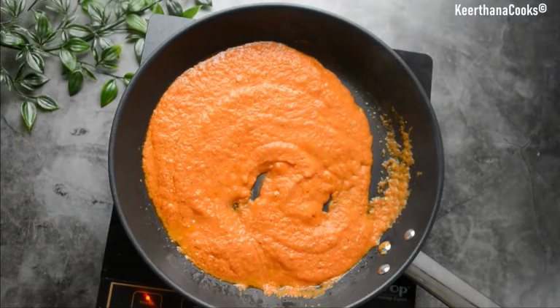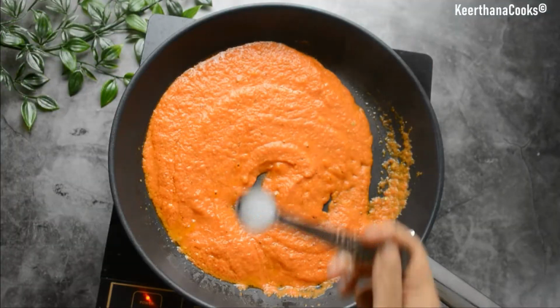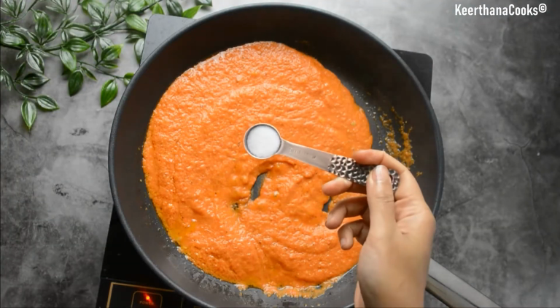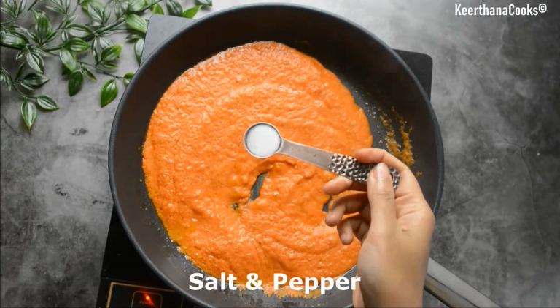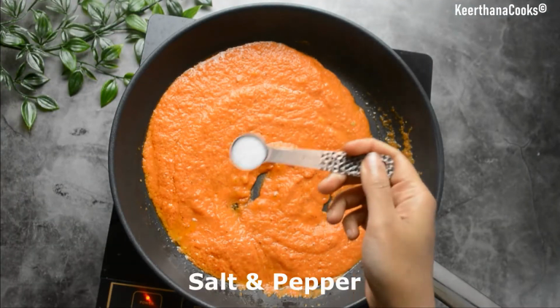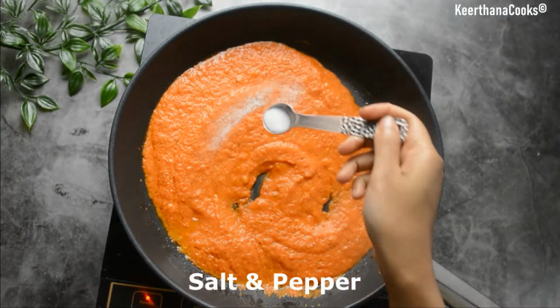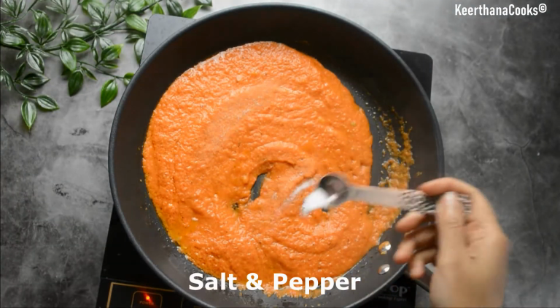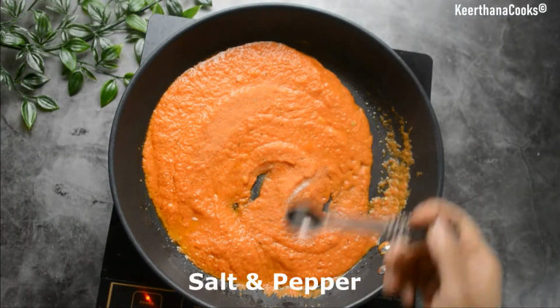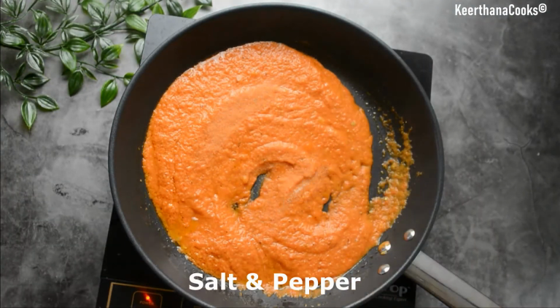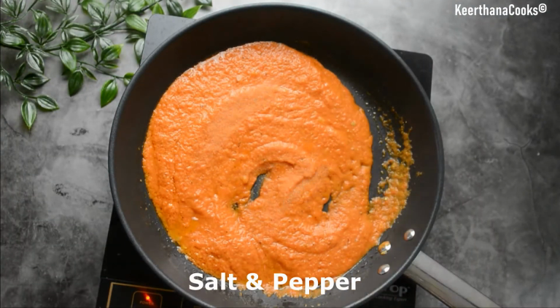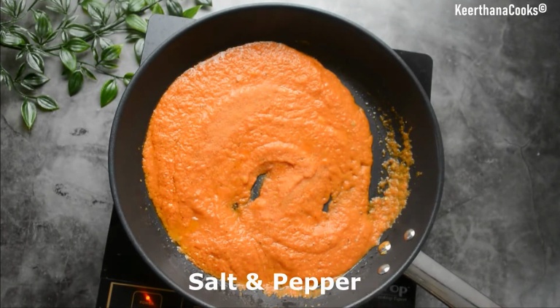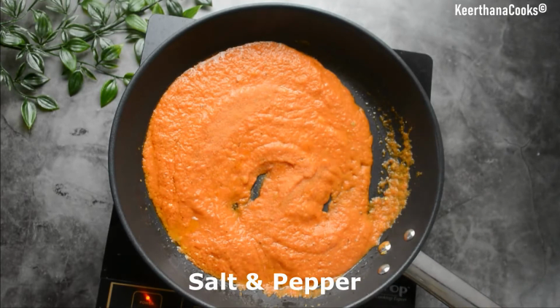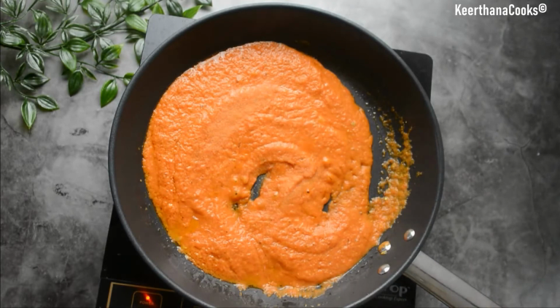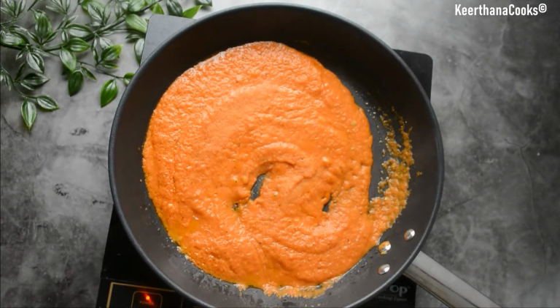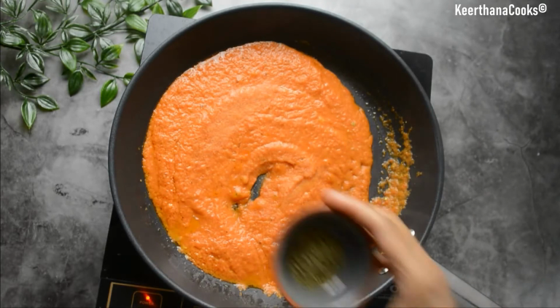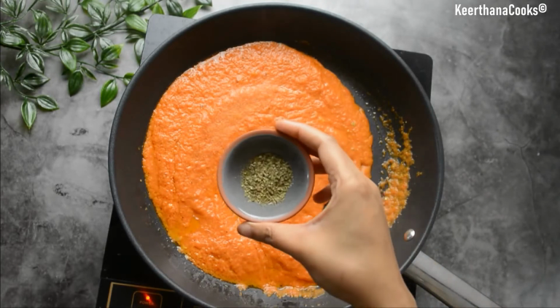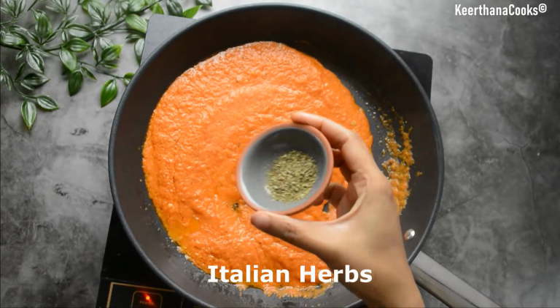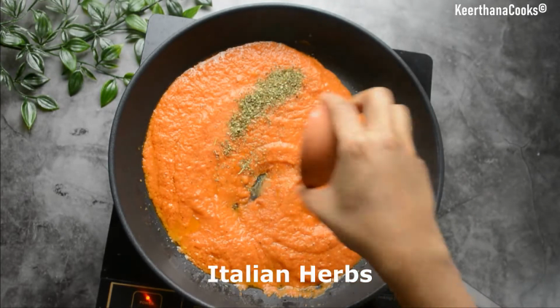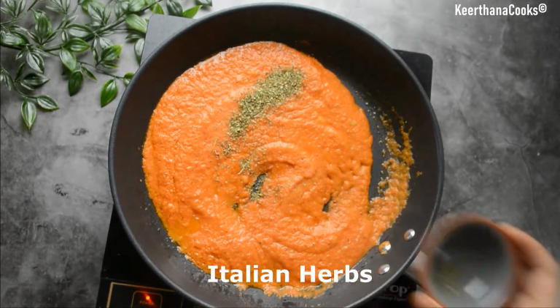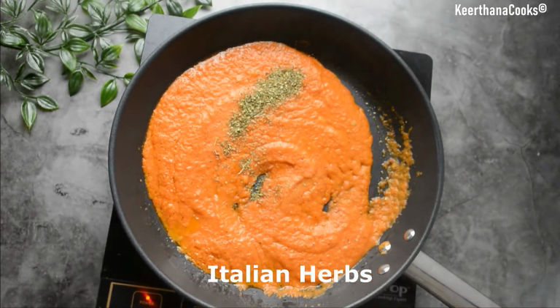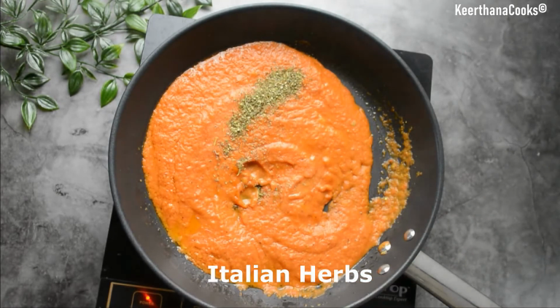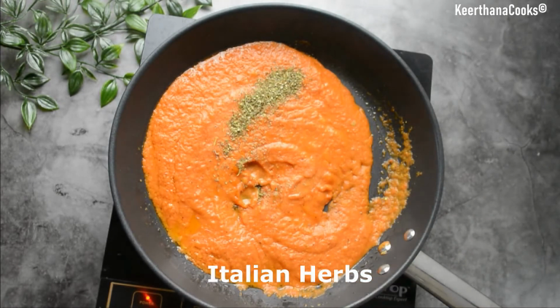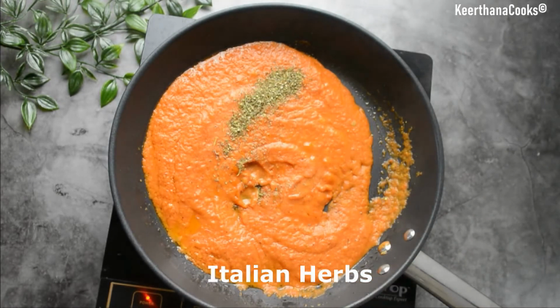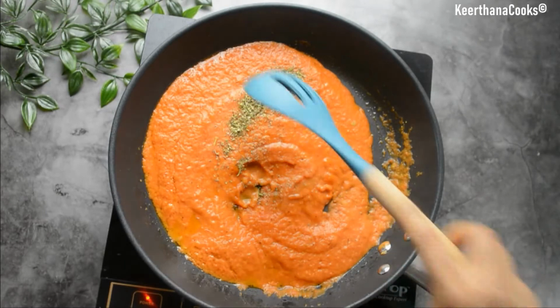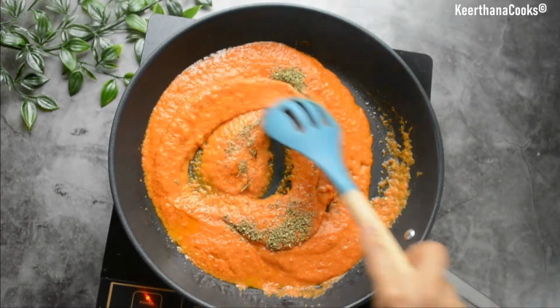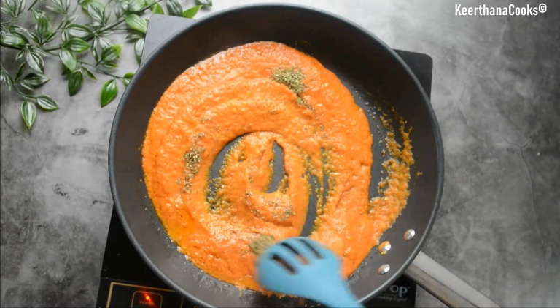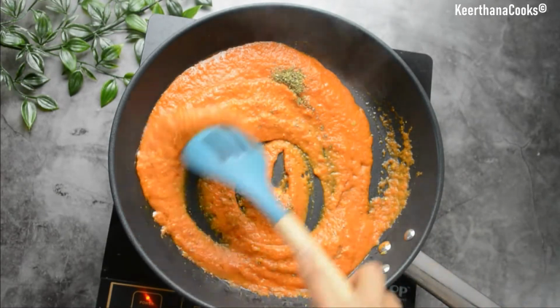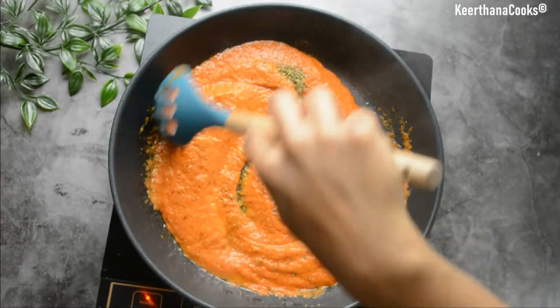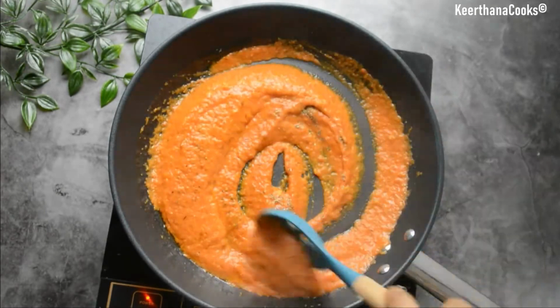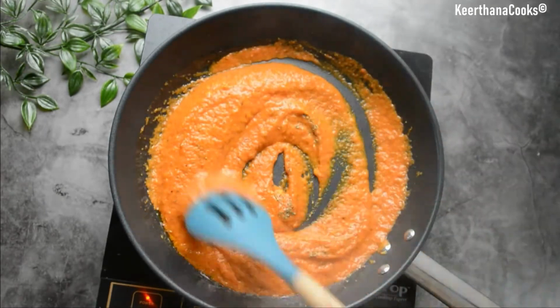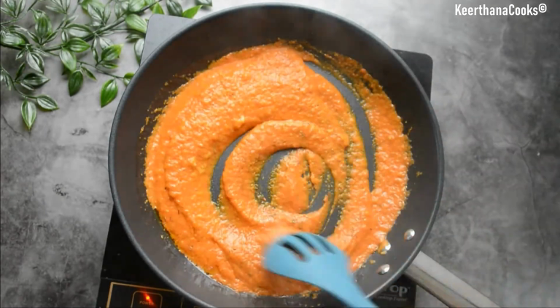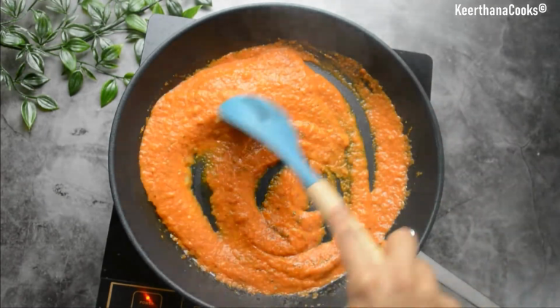I'm going to add a few spices here. Let's add in some salt. You can add some pepper or chili flakes to increase the spice level. Adding in some Italian herbs. Now let's give it a quick mix.